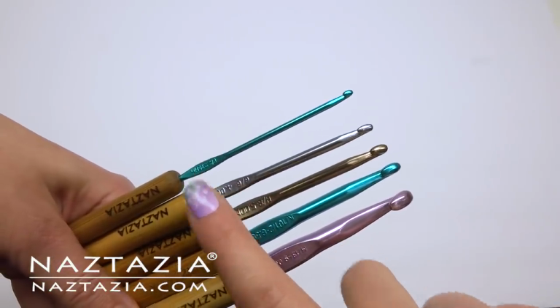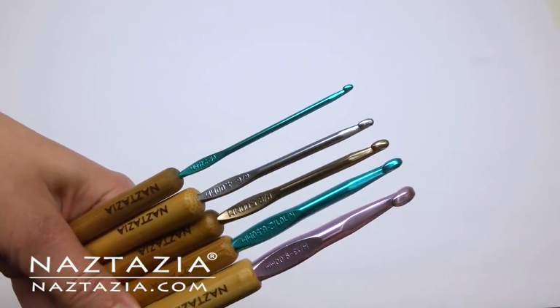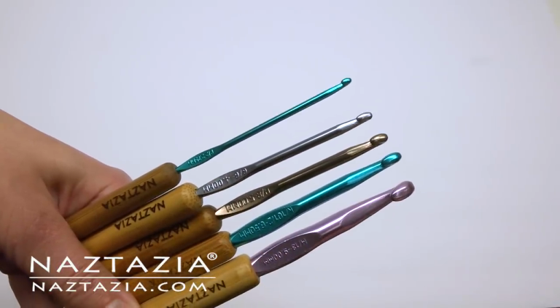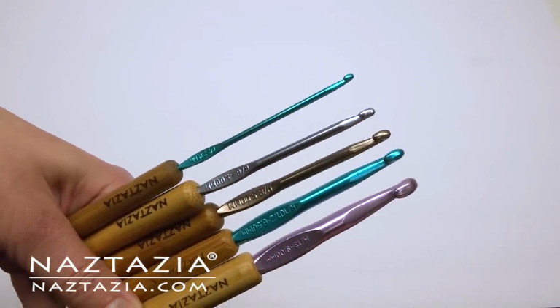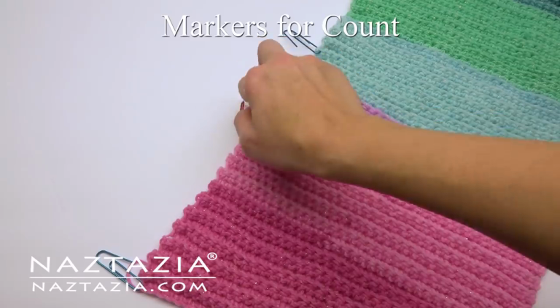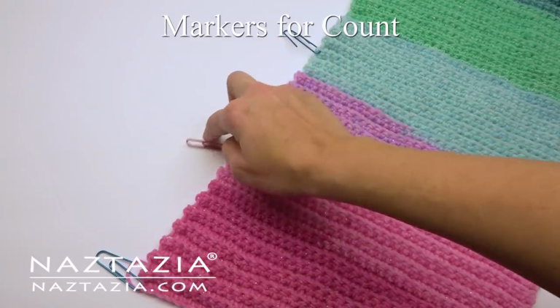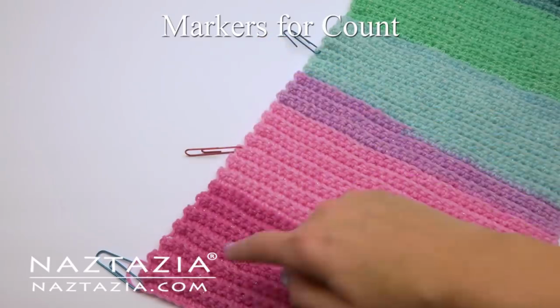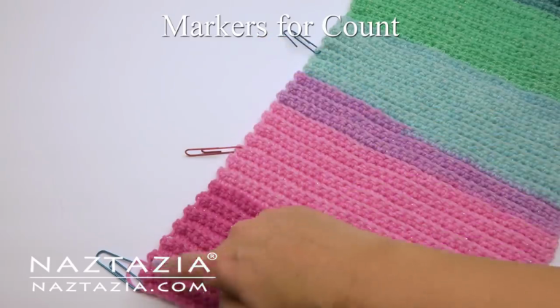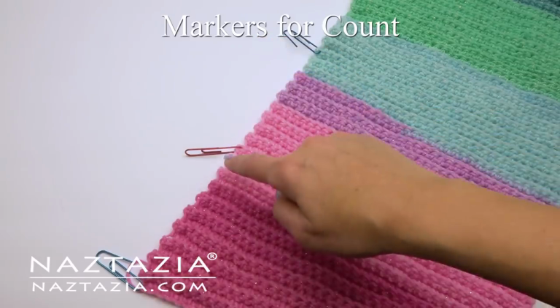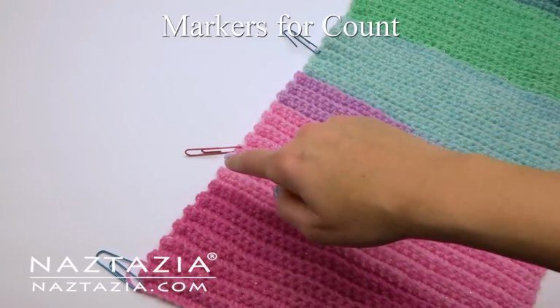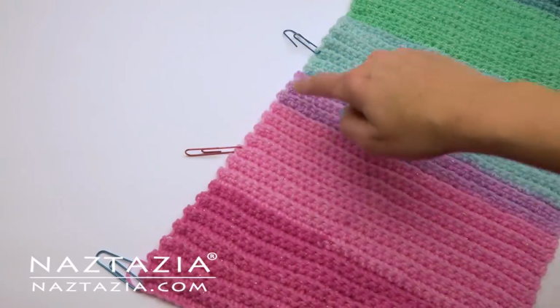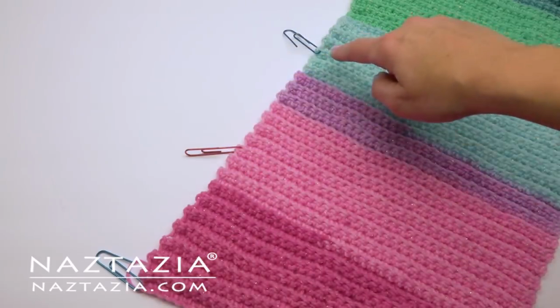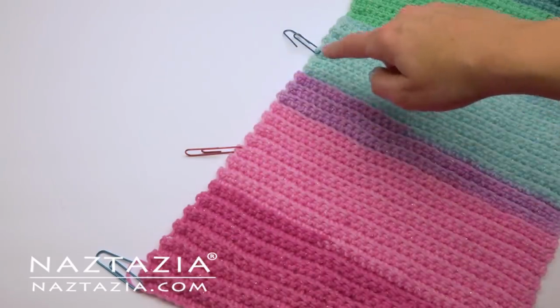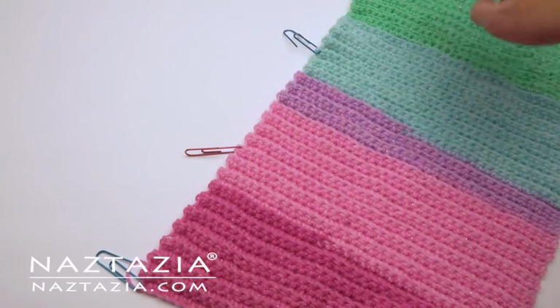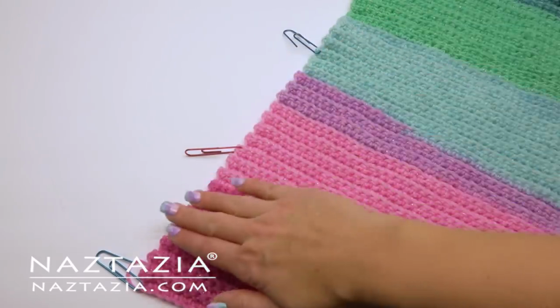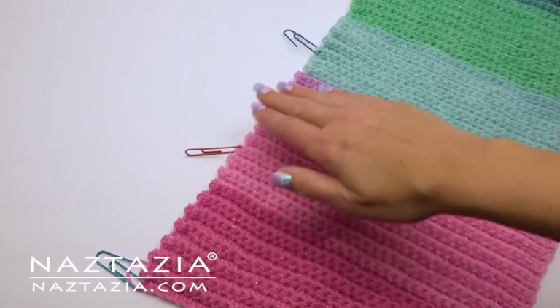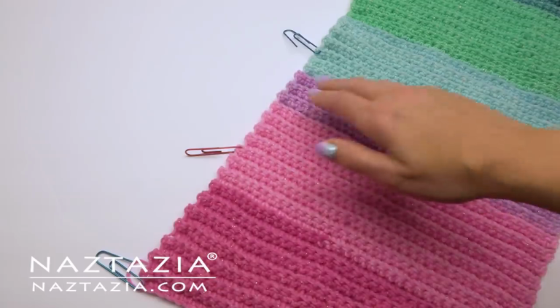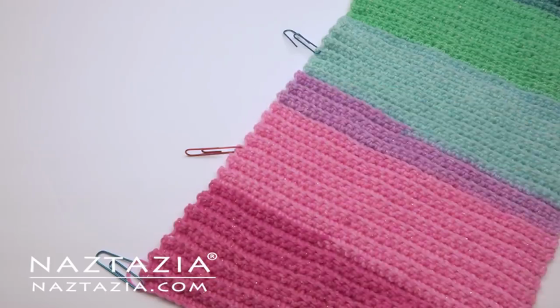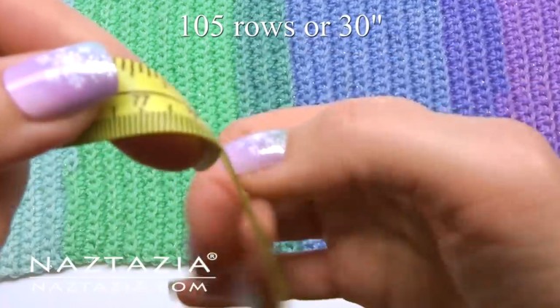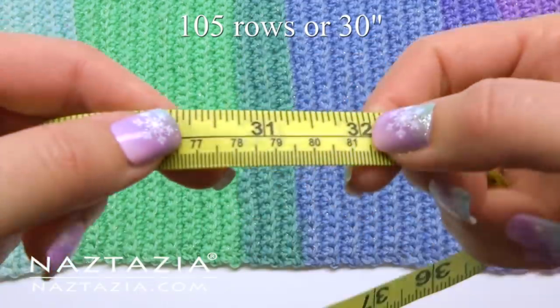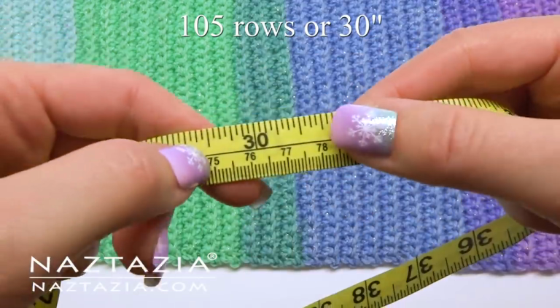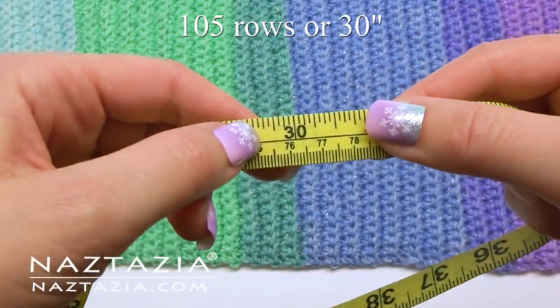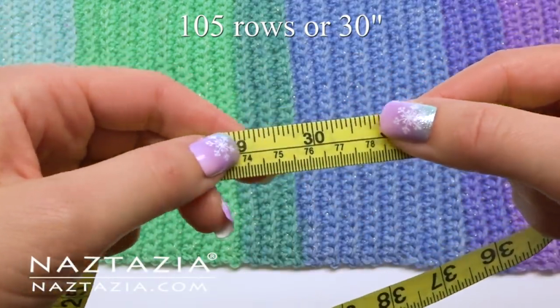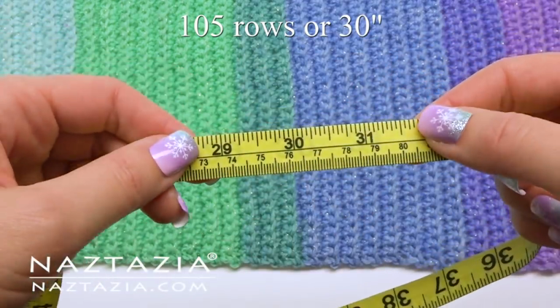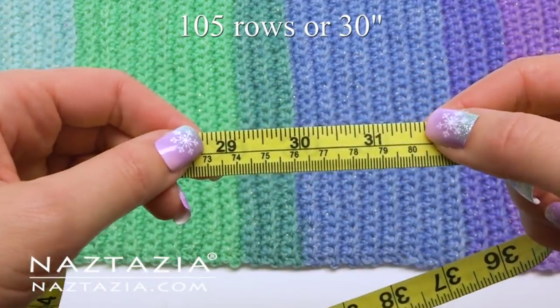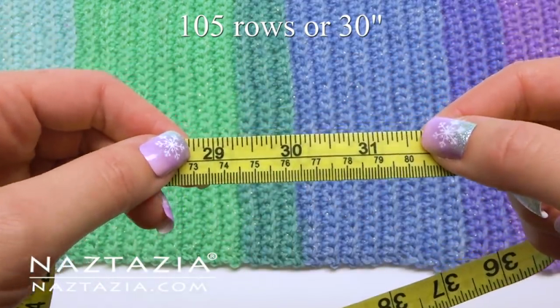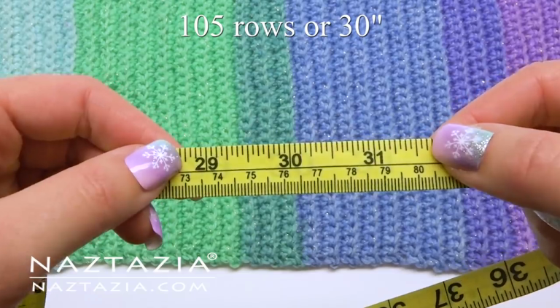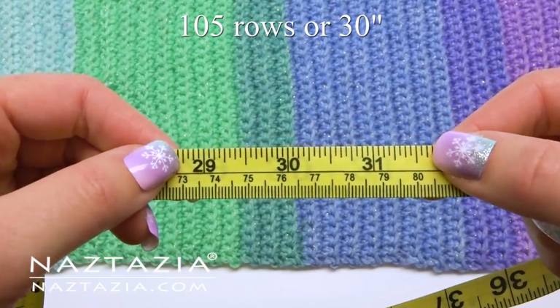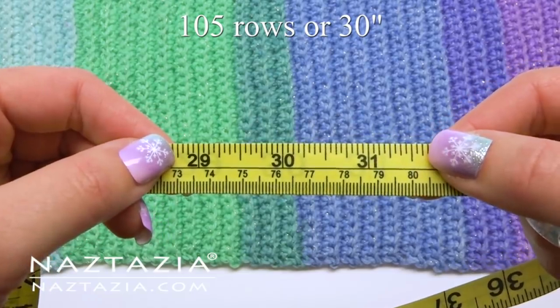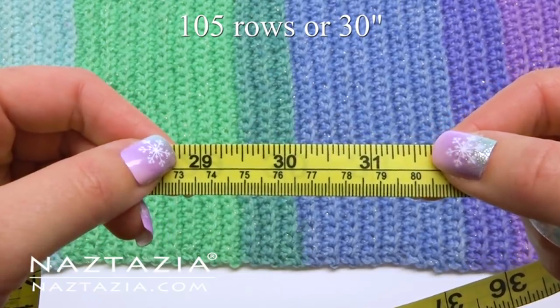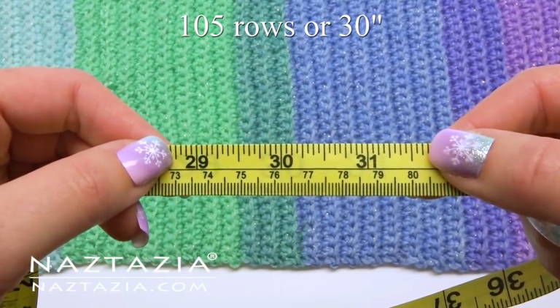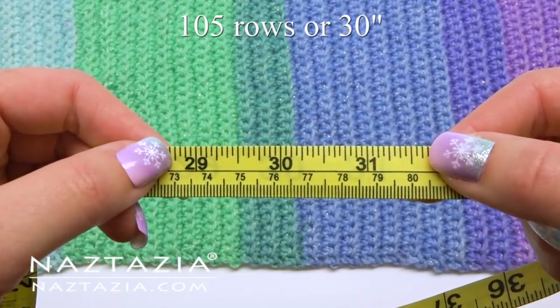If you aren't using a row counter, you can mark off 20 rows with paper clips — this way it's easier to quickly count. Continue crocheting rows until you are at 30 inches, which is about 105 rows.